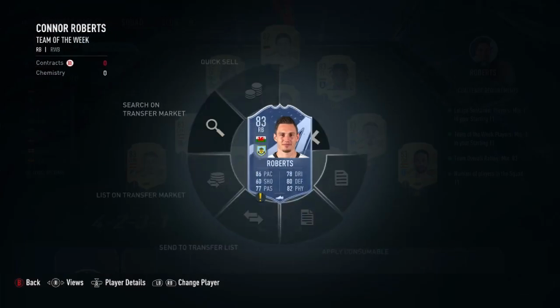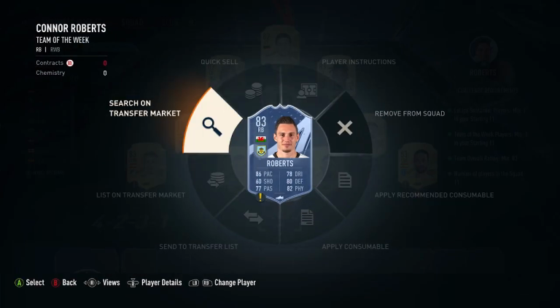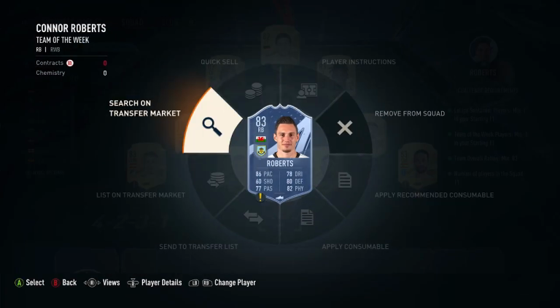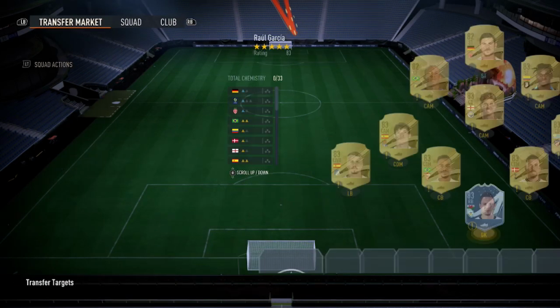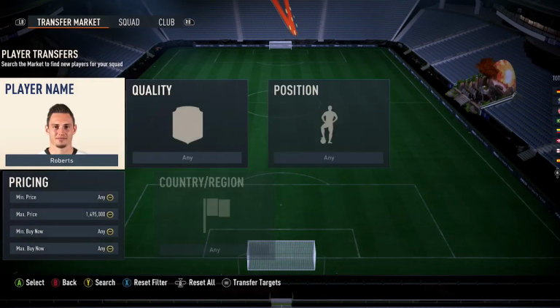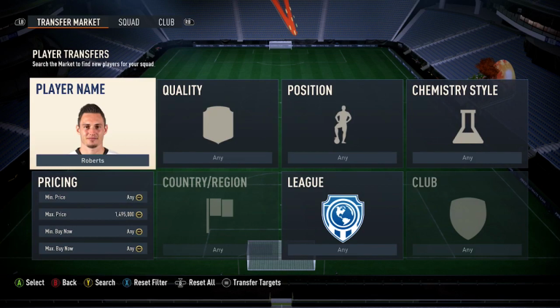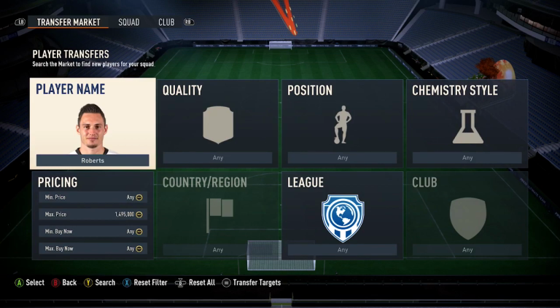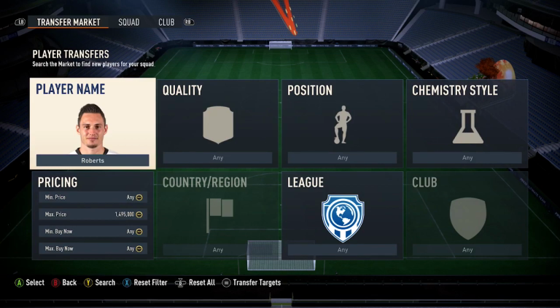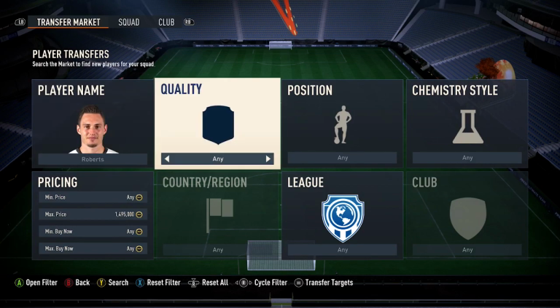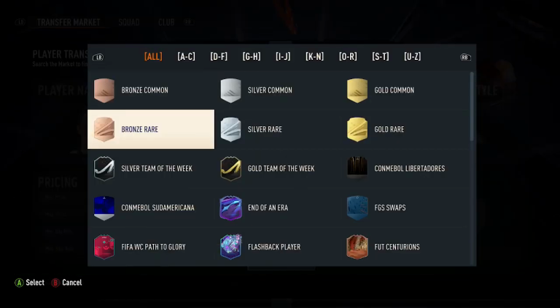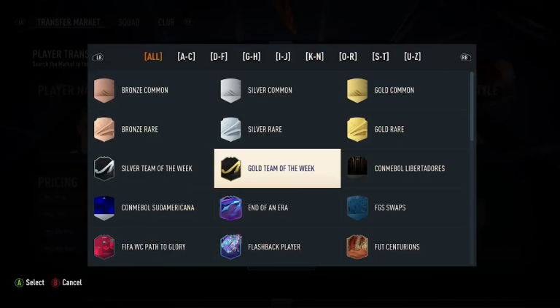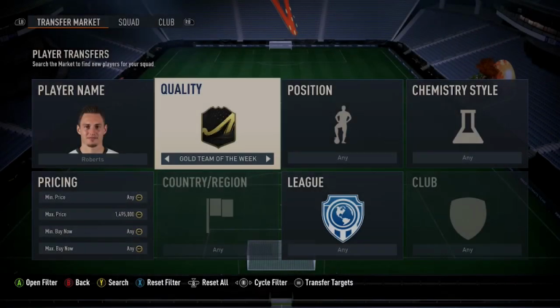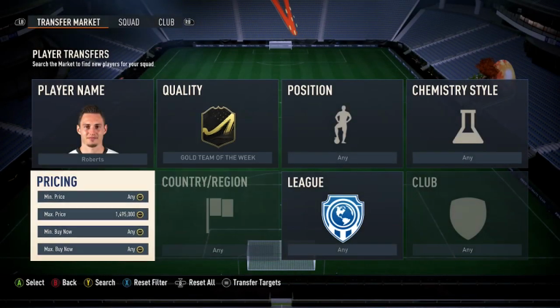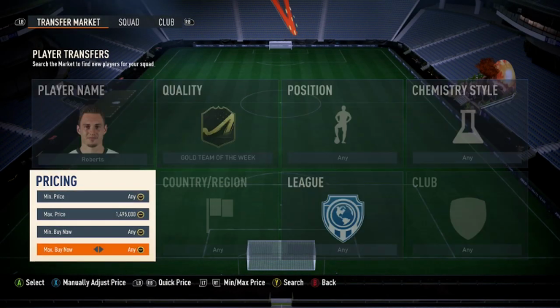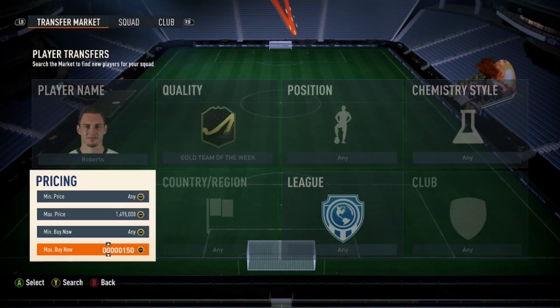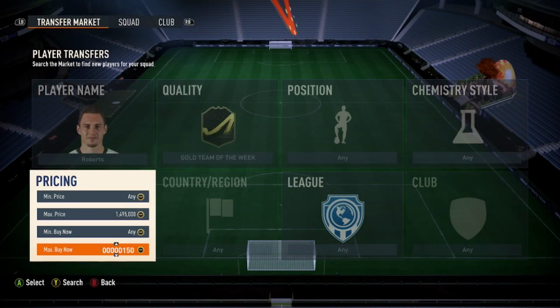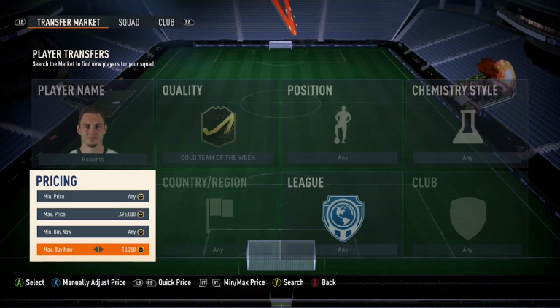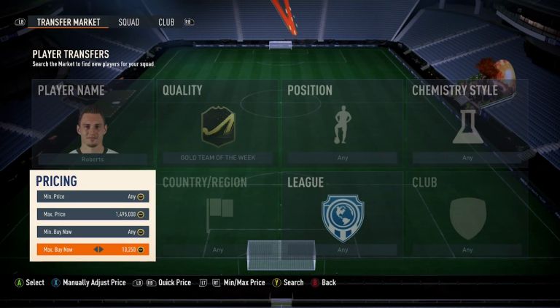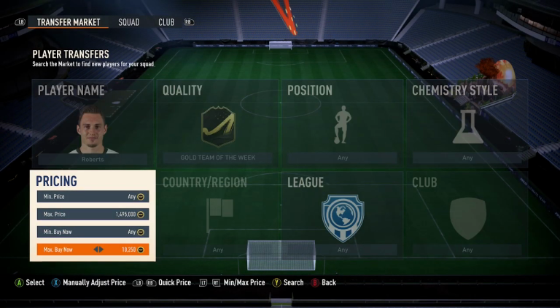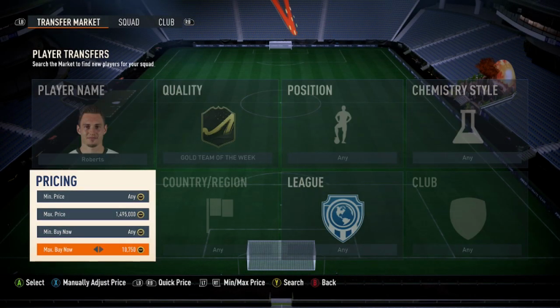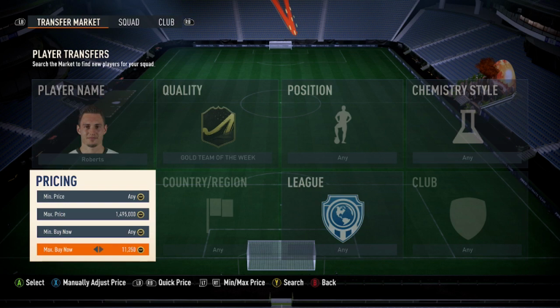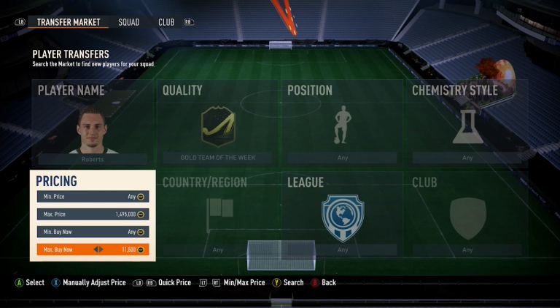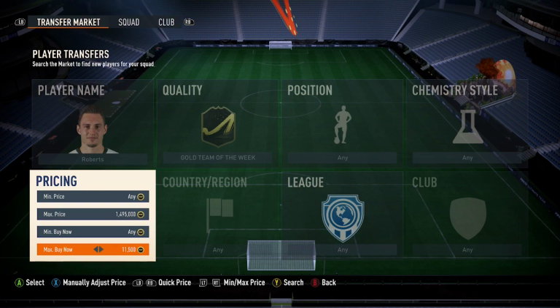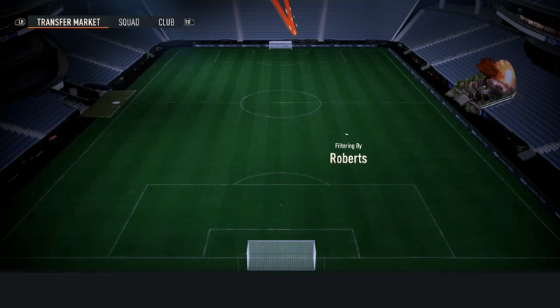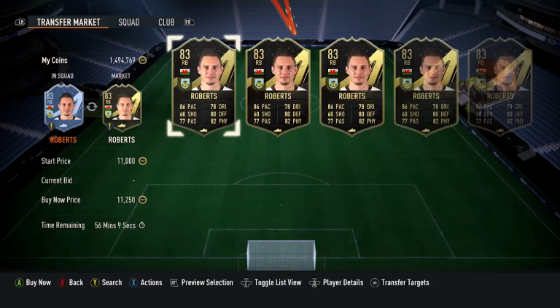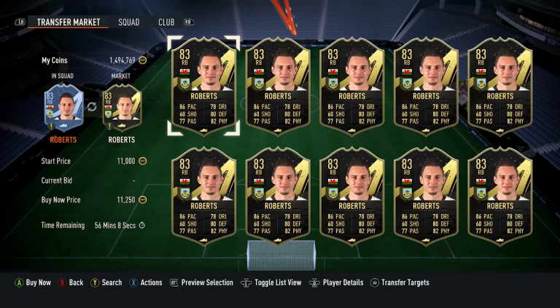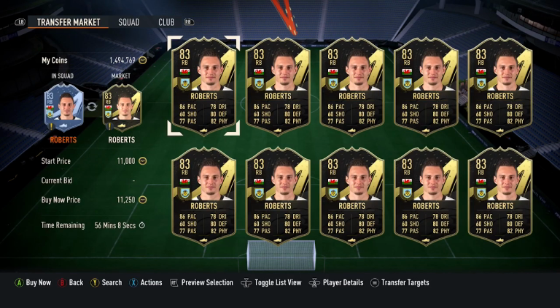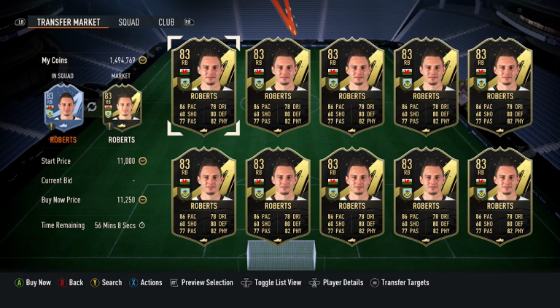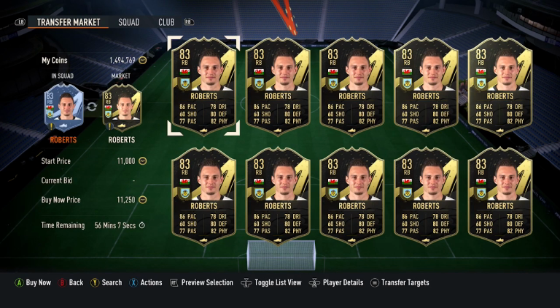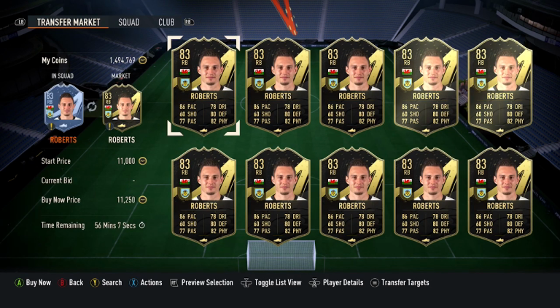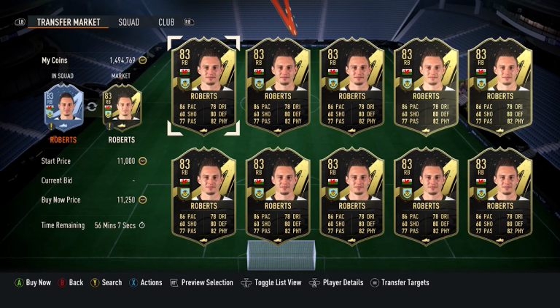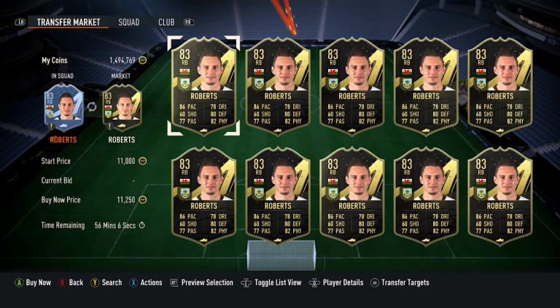Pick up the cheapest 83-rated Team of the Week card — Seth Roberts currently costs around 1,500 coins. There are a few 83-rated Team of the Week cards around this price, so just pick up the cheapest 83 Team of the Week card you can find.